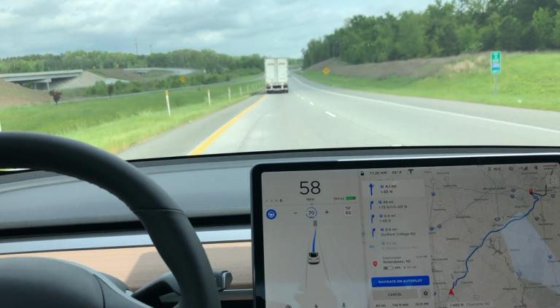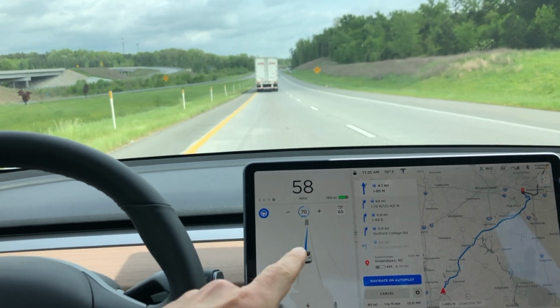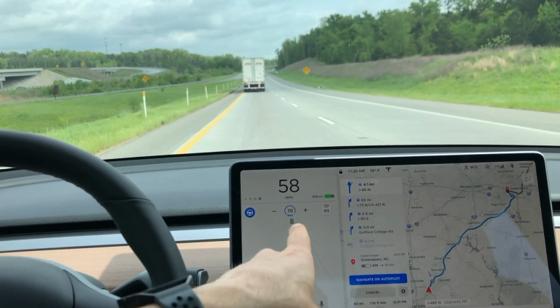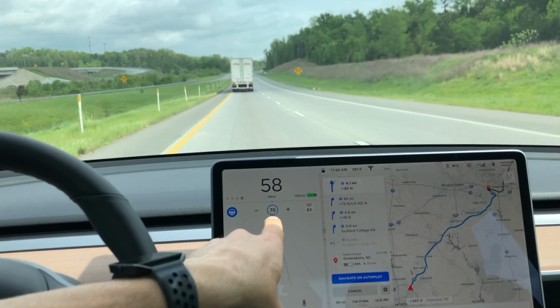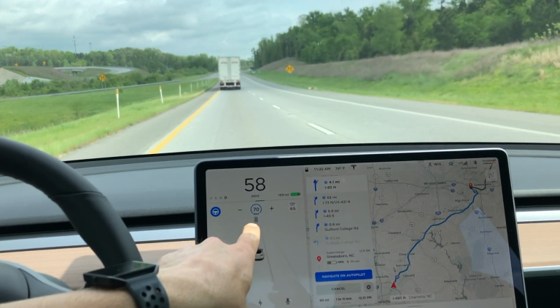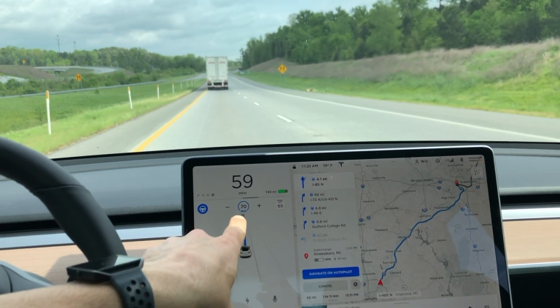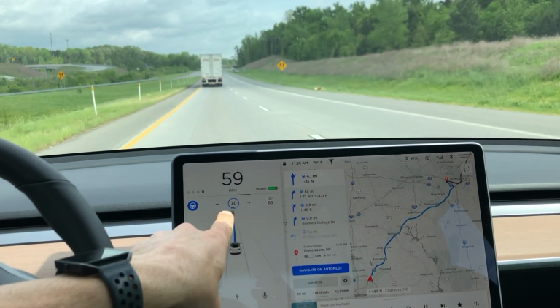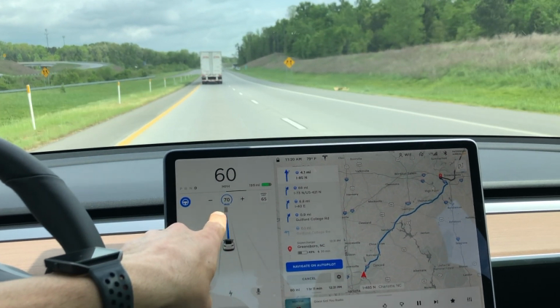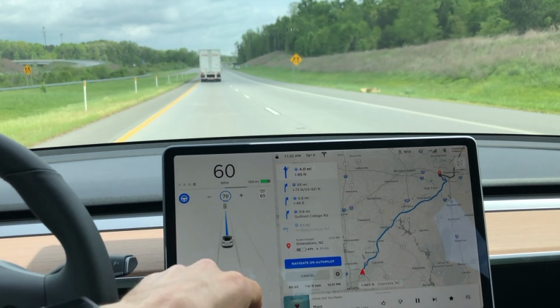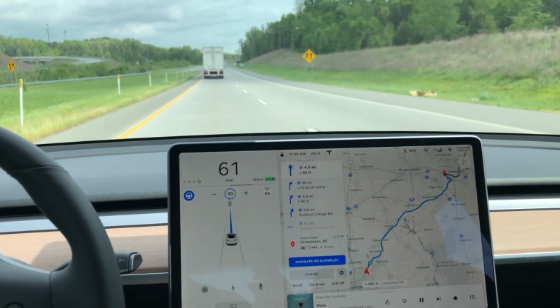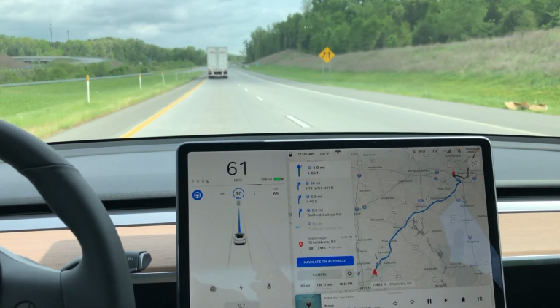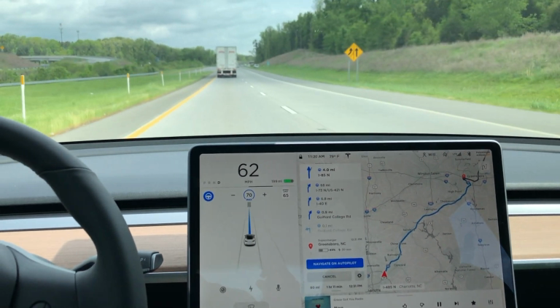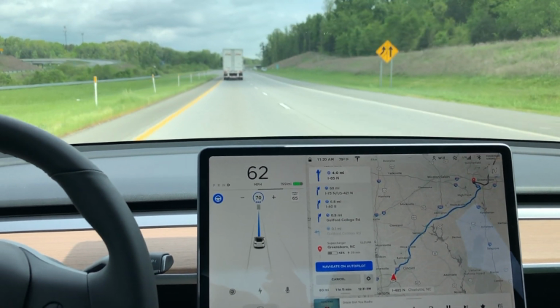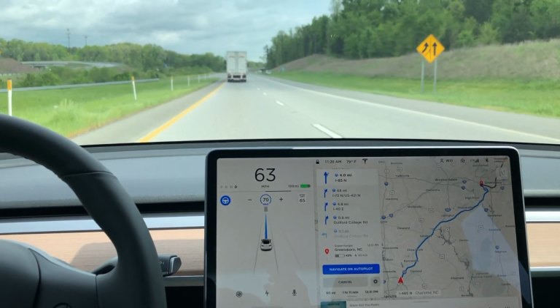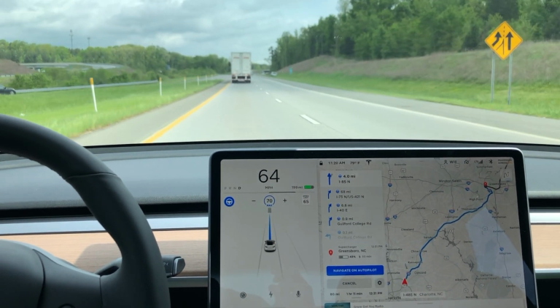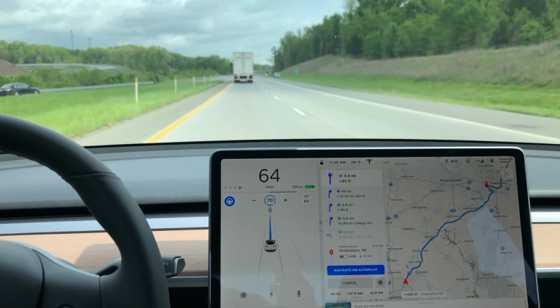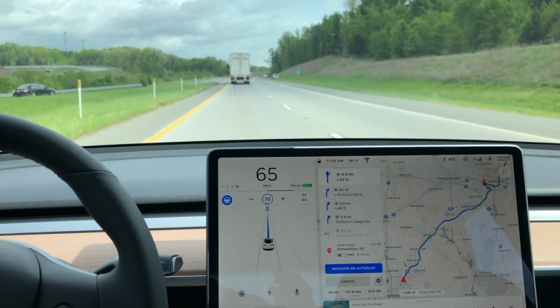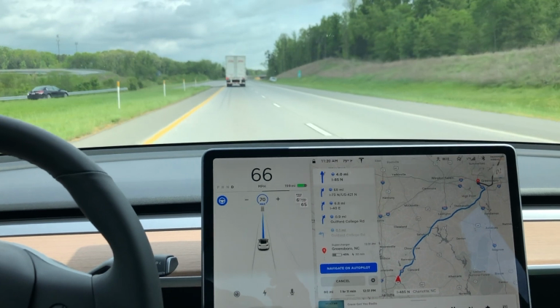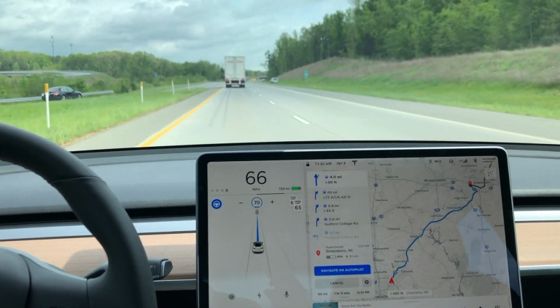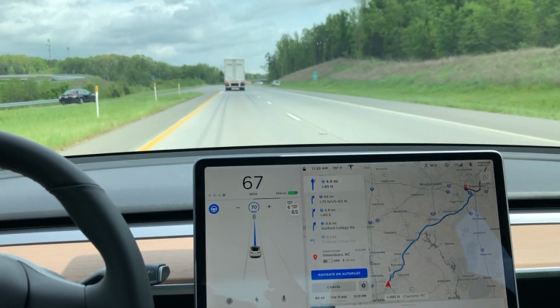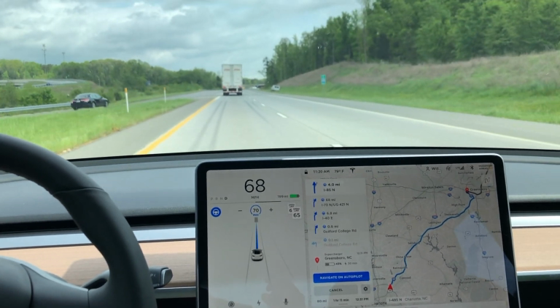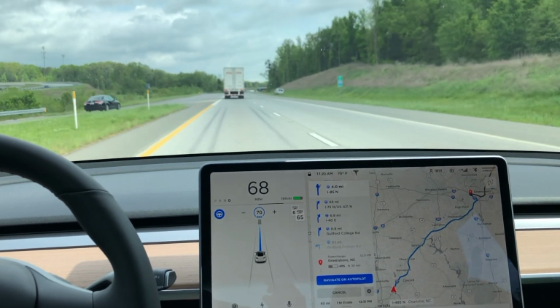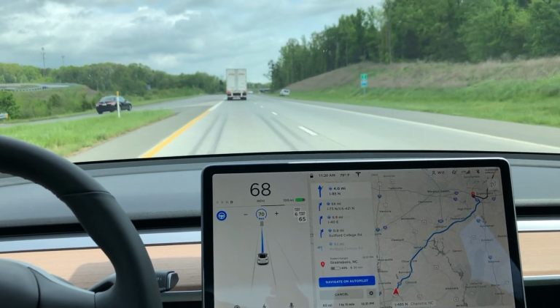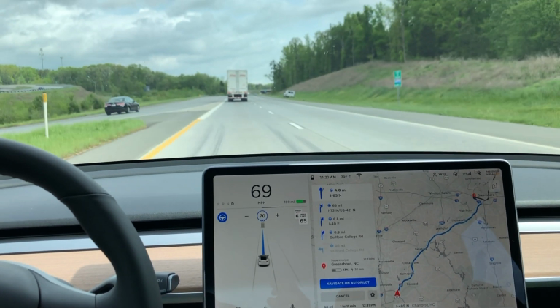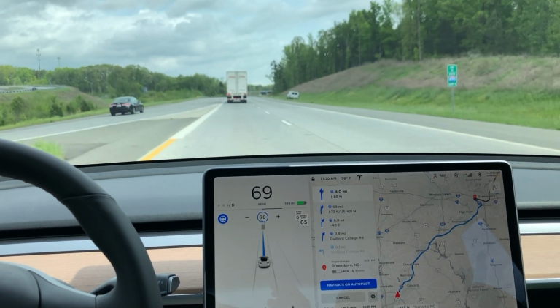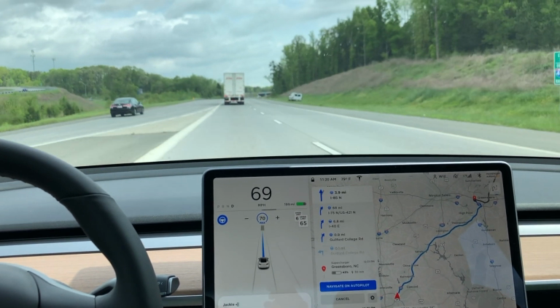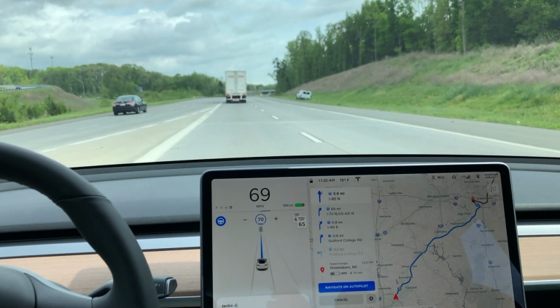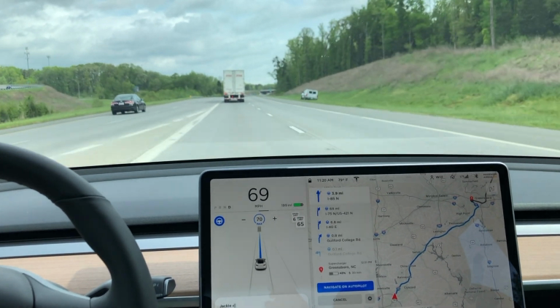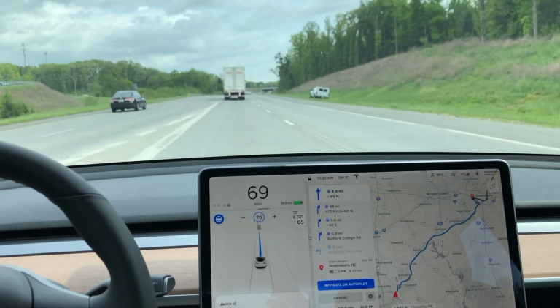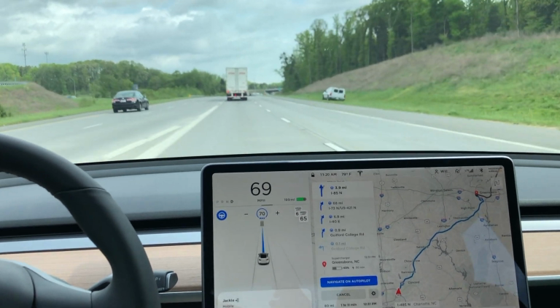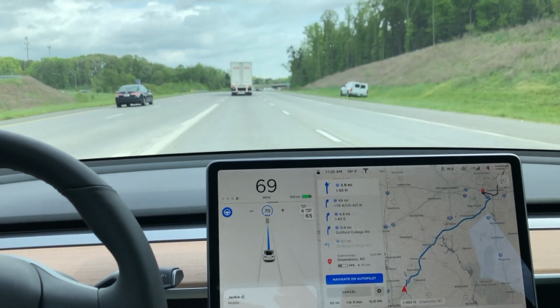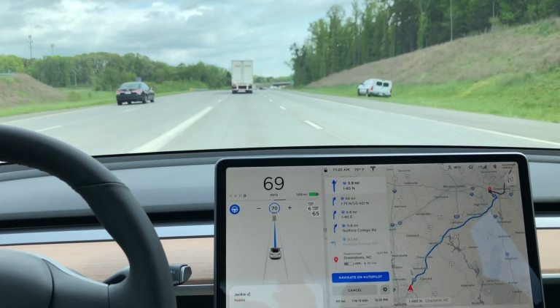You can also see I'm pointing there to the max speed. Navigate on Autopilot is smart enough to adjust the max speed up and down based on how sharp the curve is.